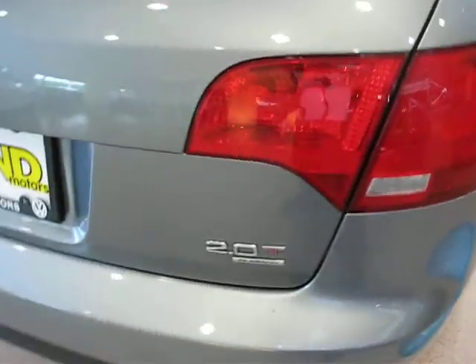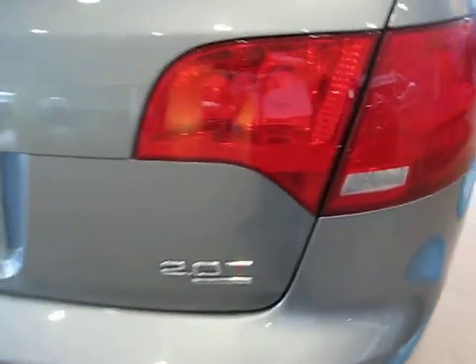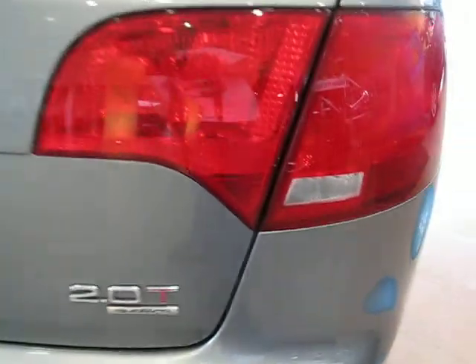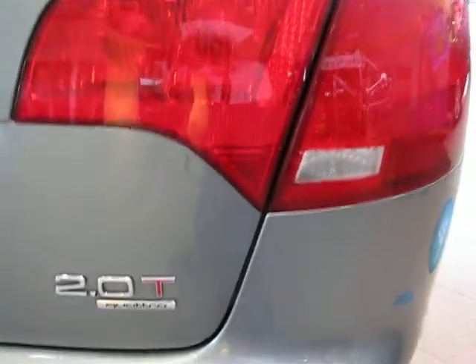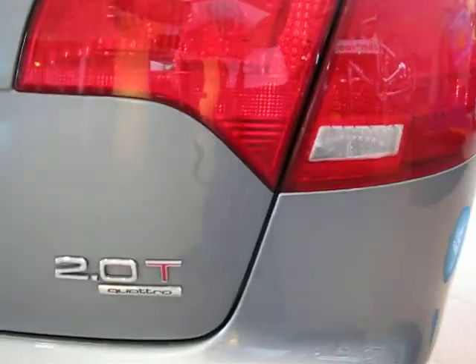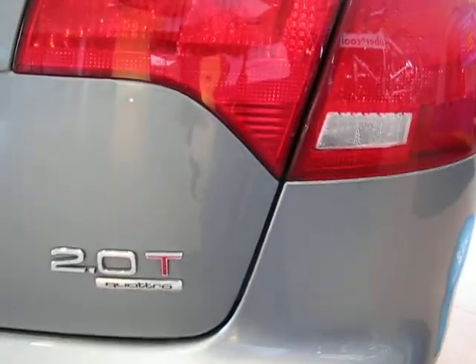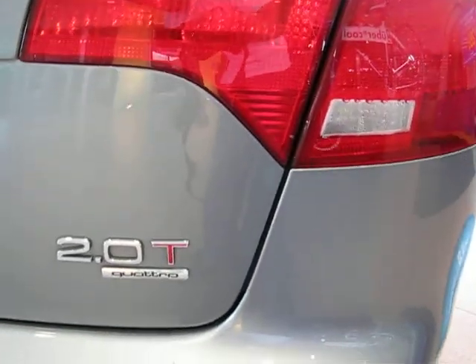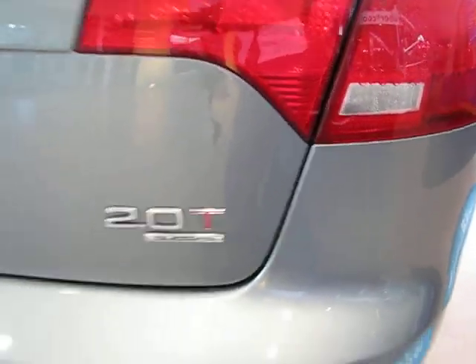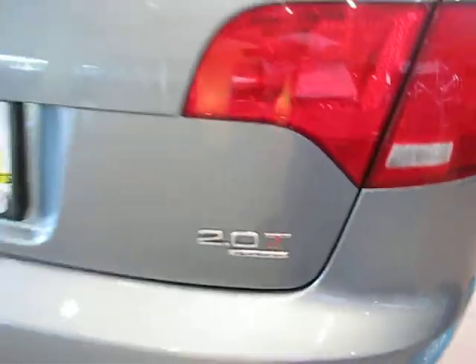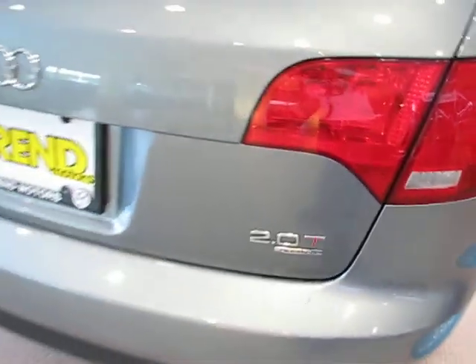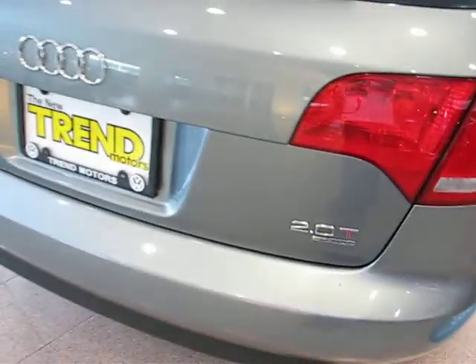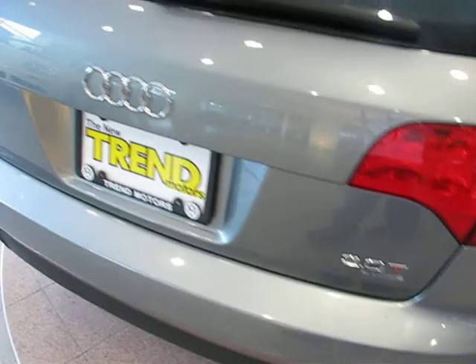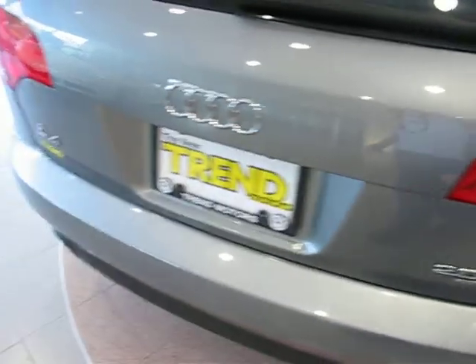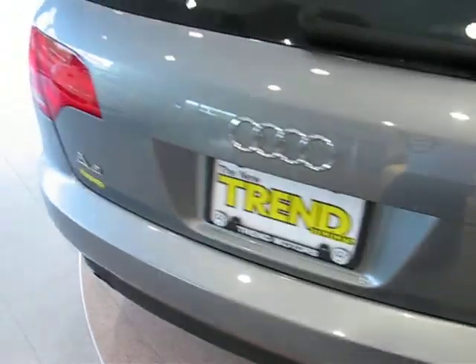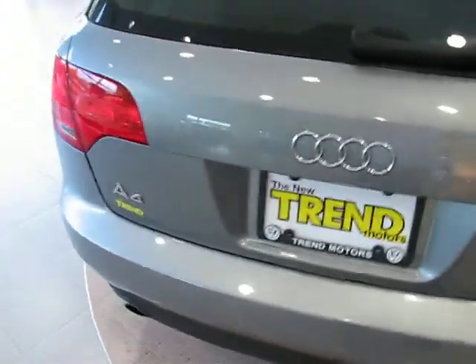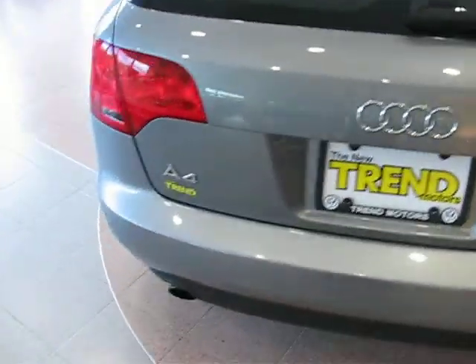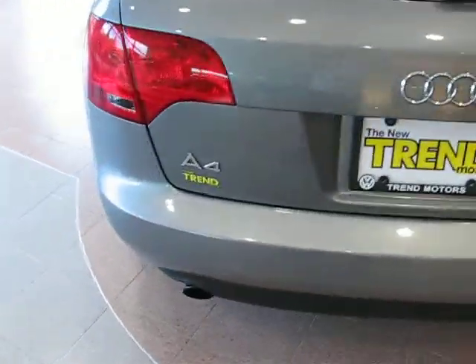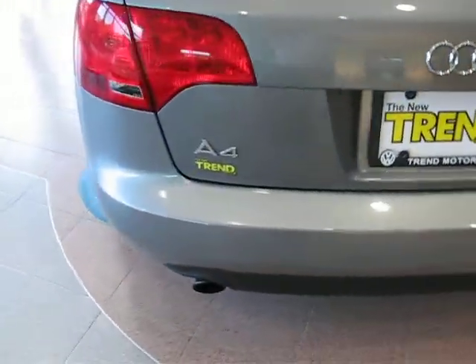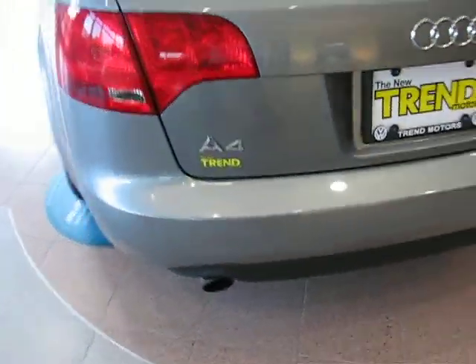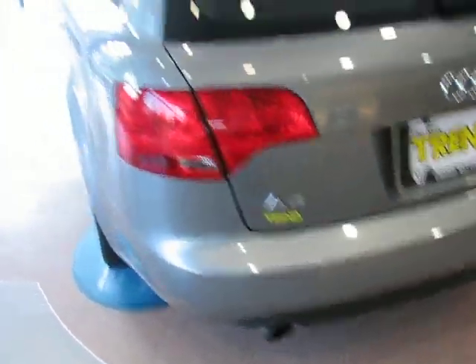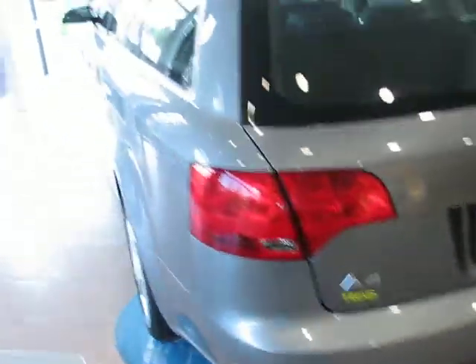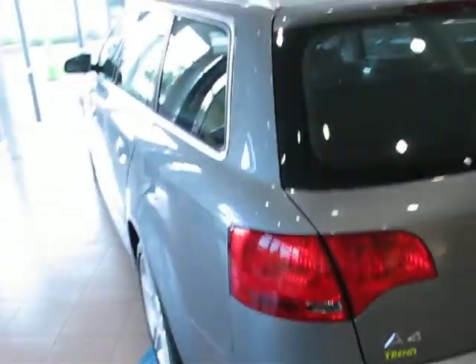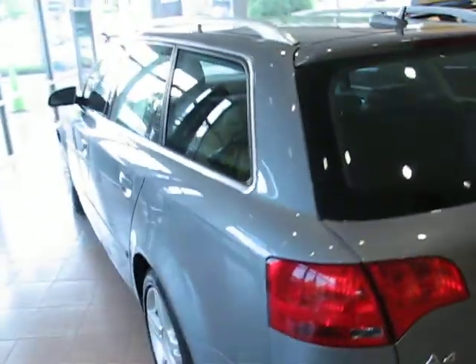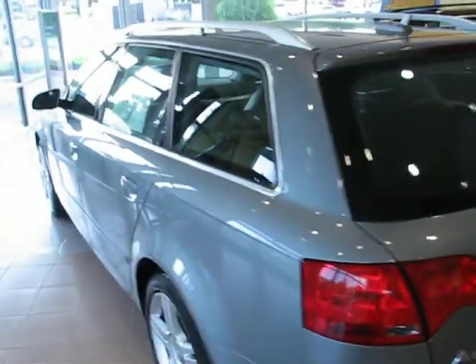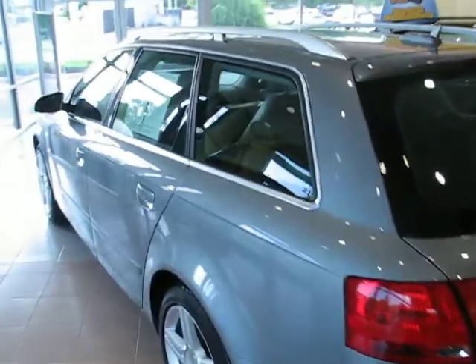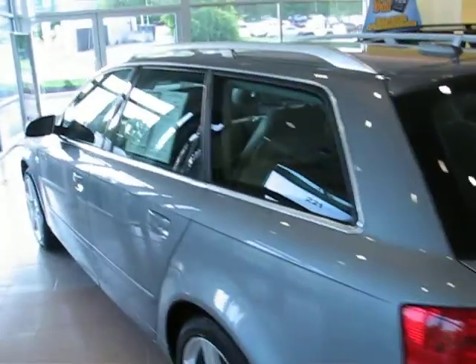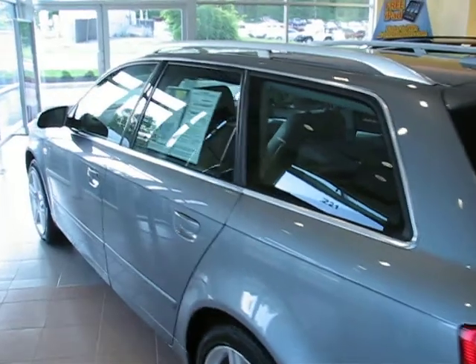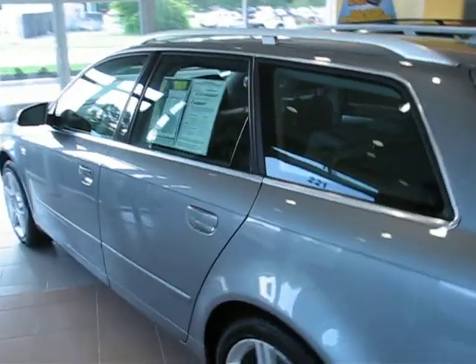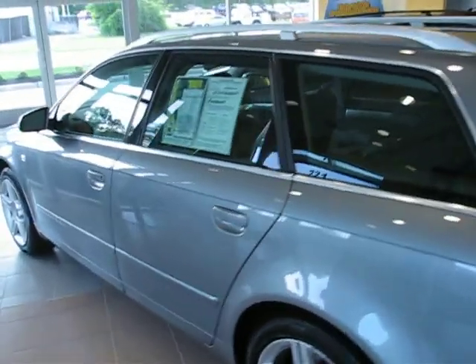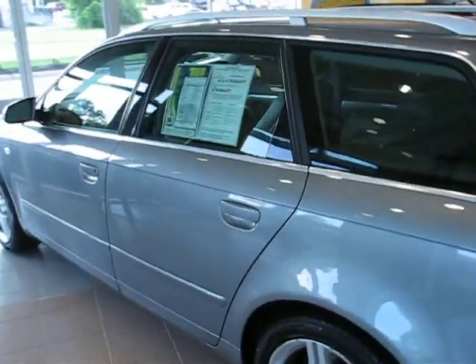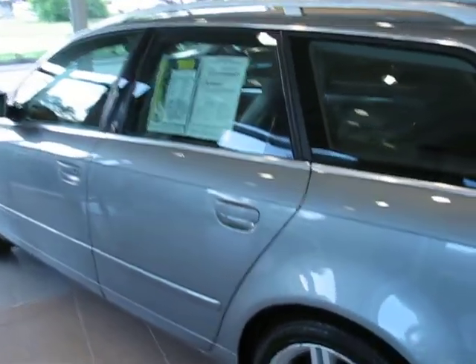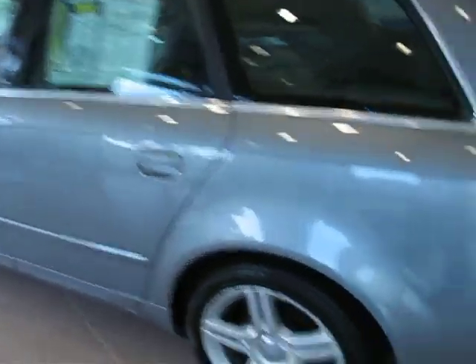This one has the 2.0 liter turbocharged four-cylinder engine, six-speed automatic transmission — gets great fuel economy, and is excellent in the snow because of the all-wheel drive.